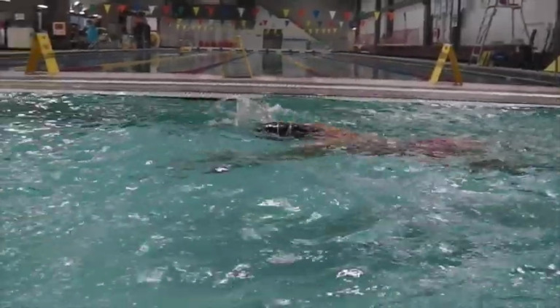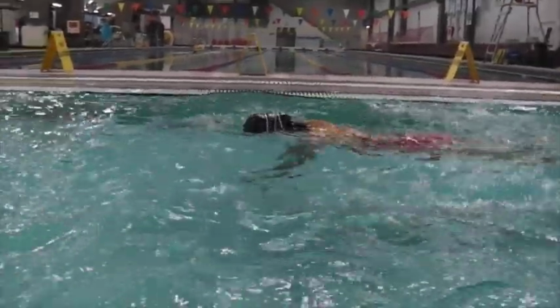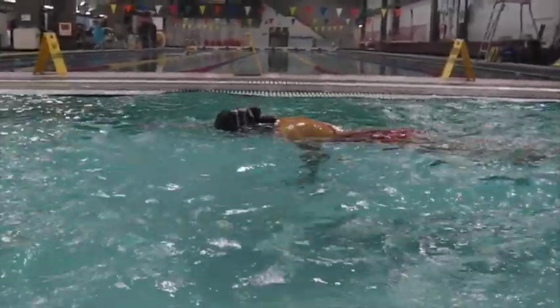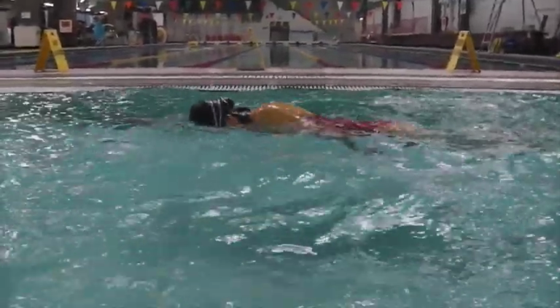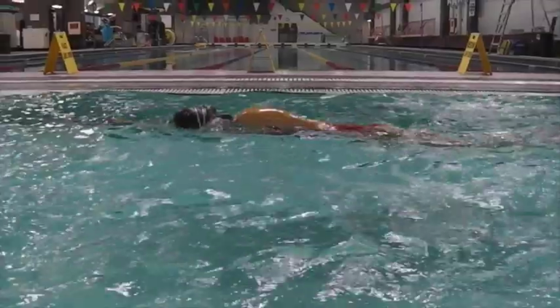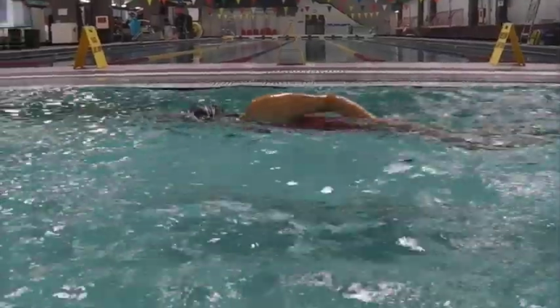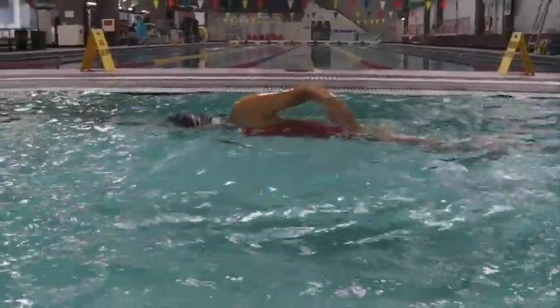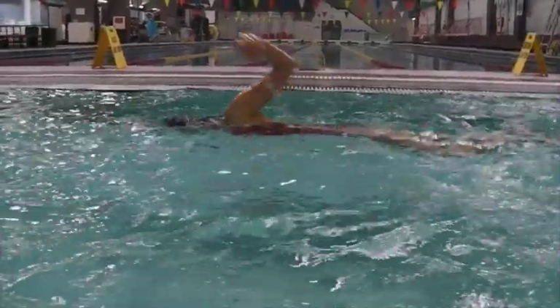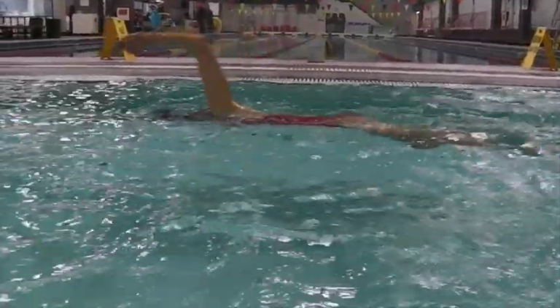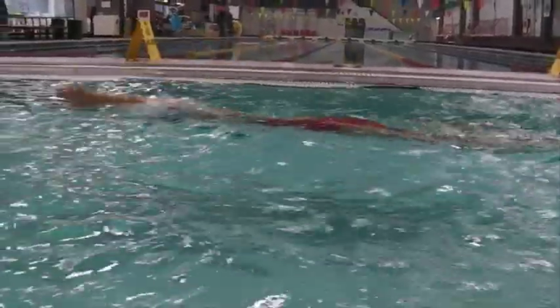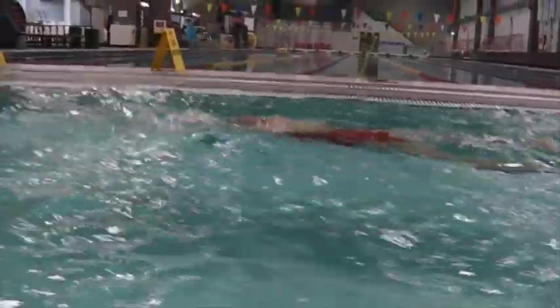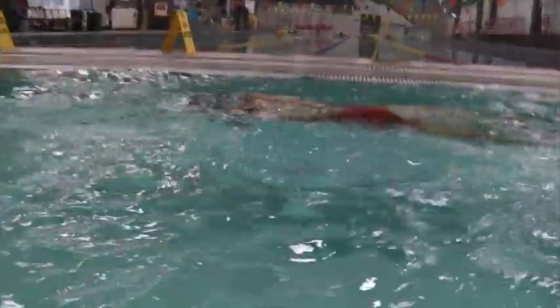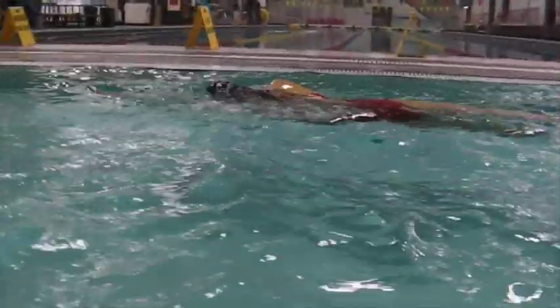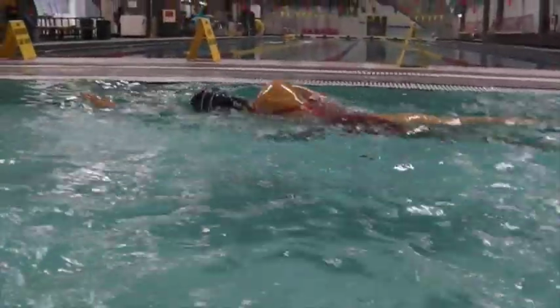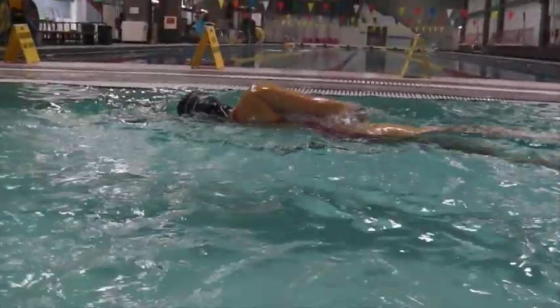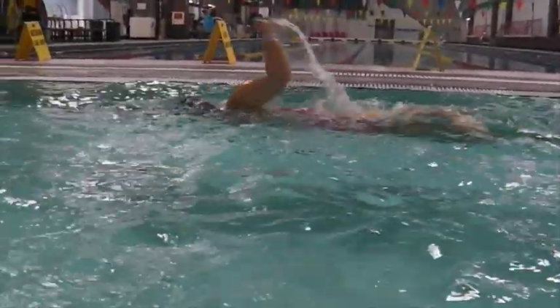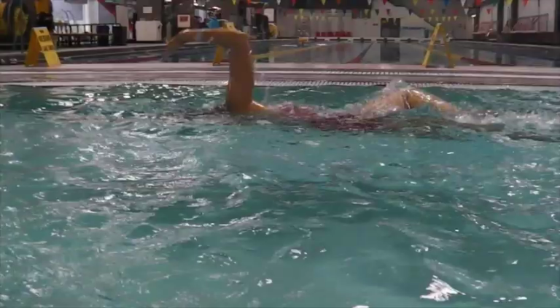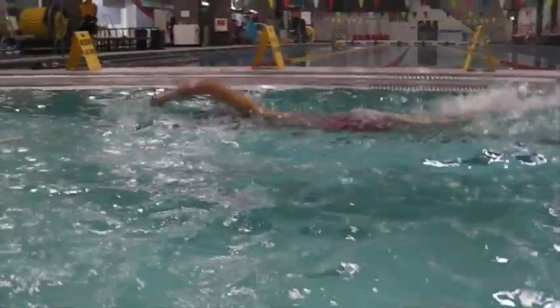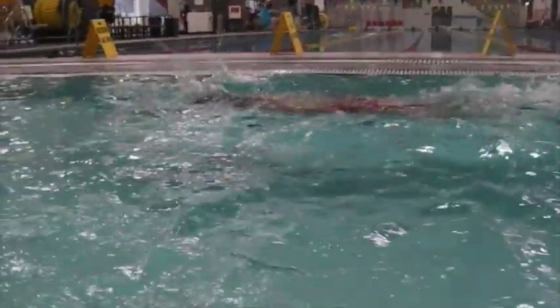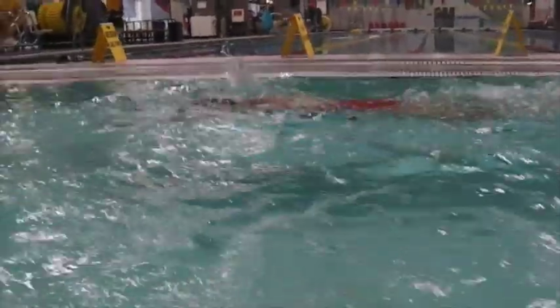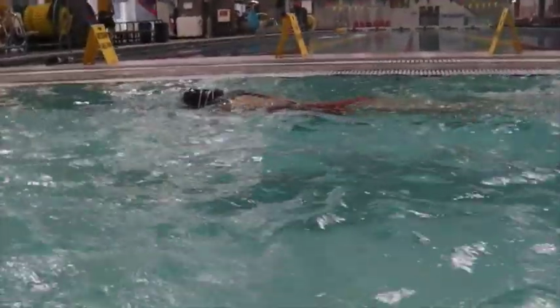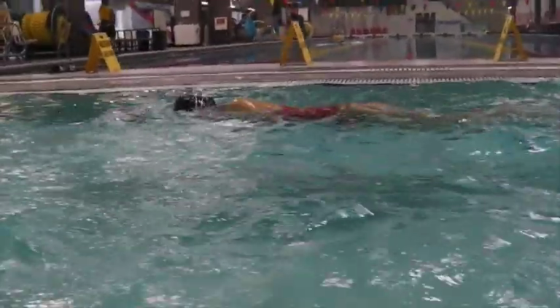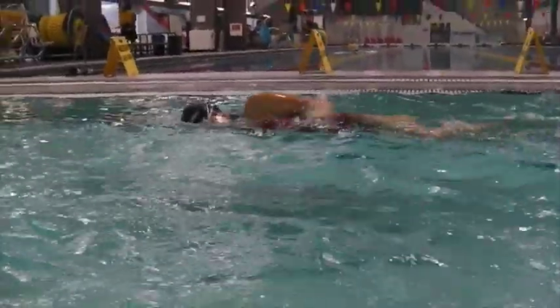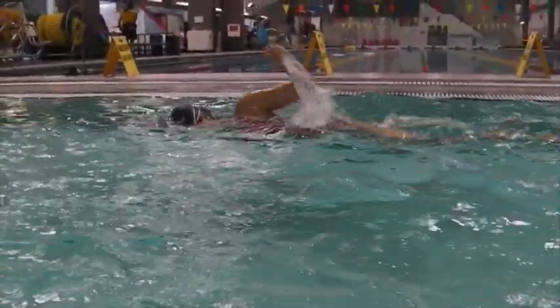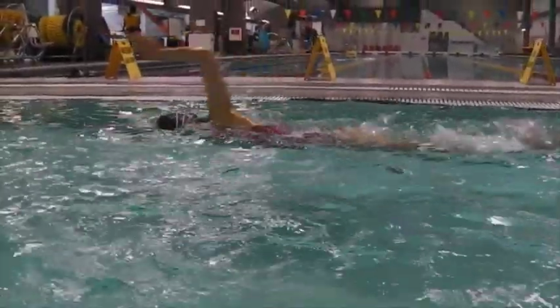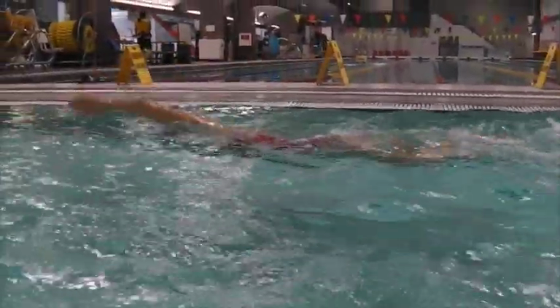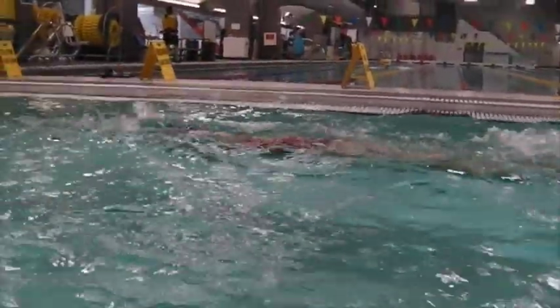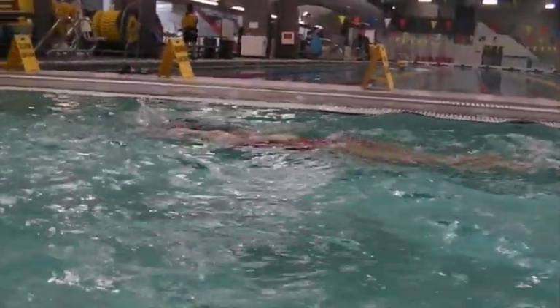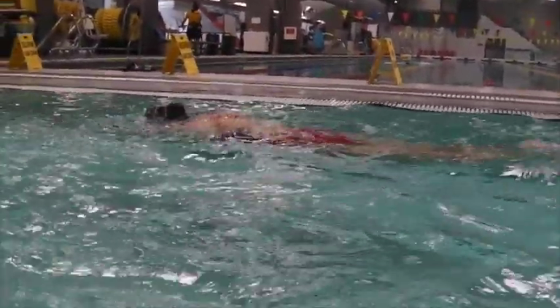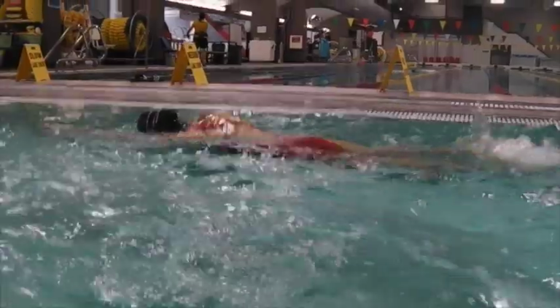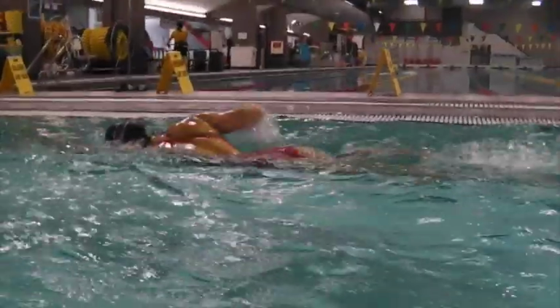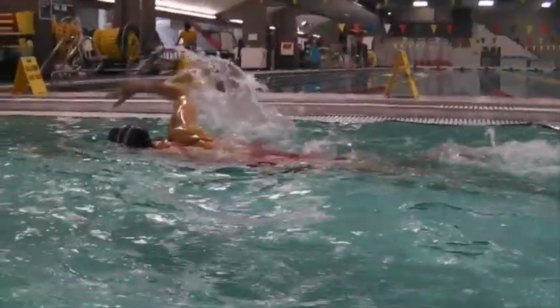Over the water, you're starting to get that elbow coming up and the hand going in first. We just want to see that elbow sweep wider.